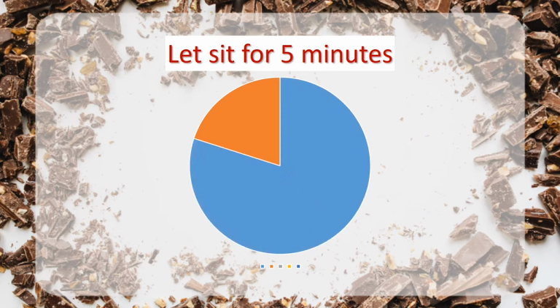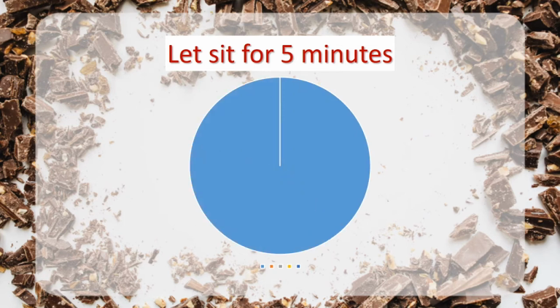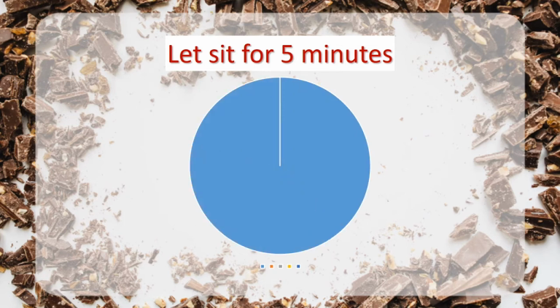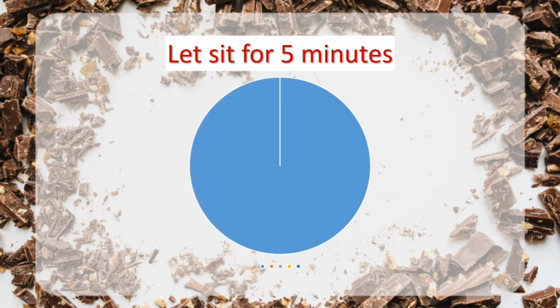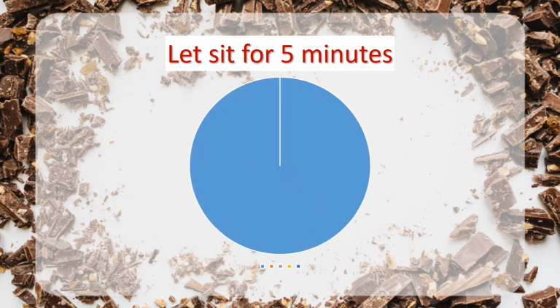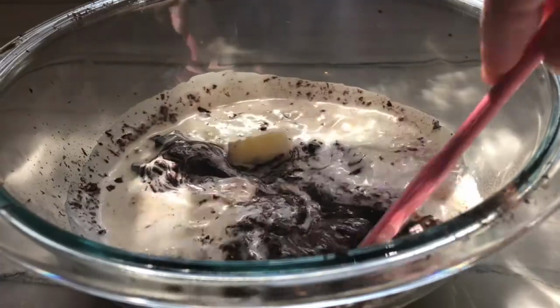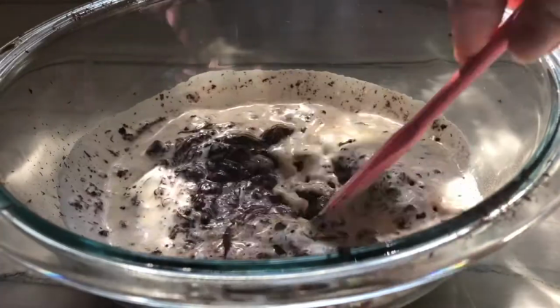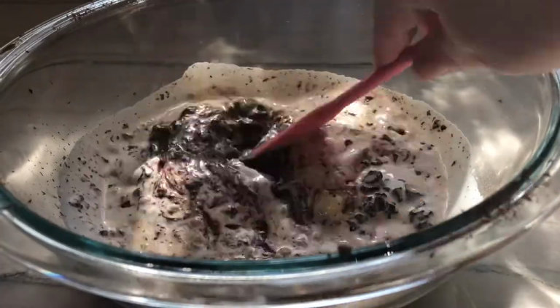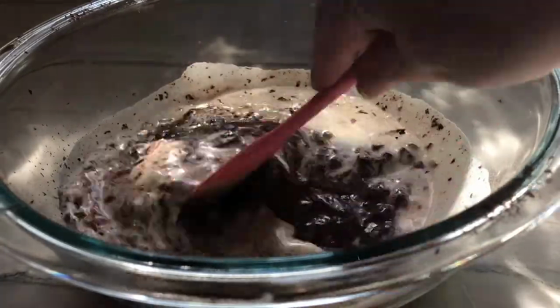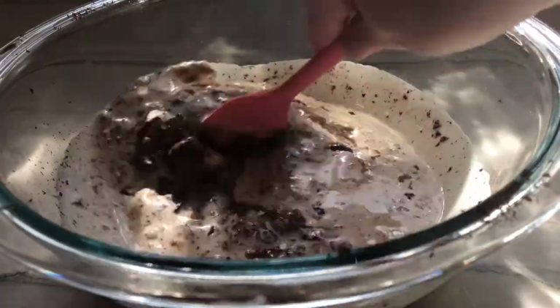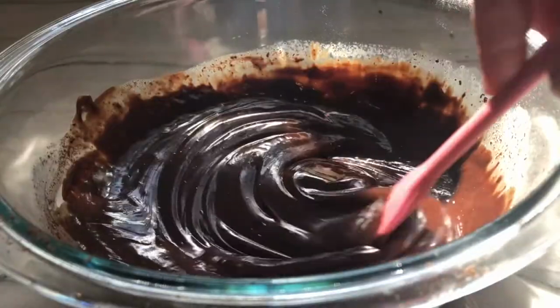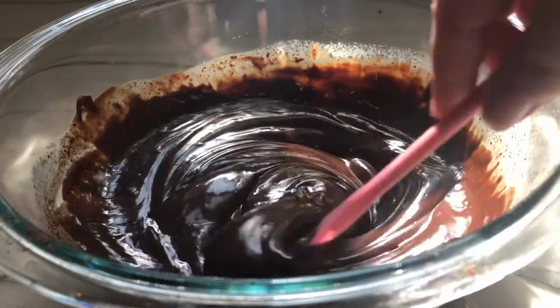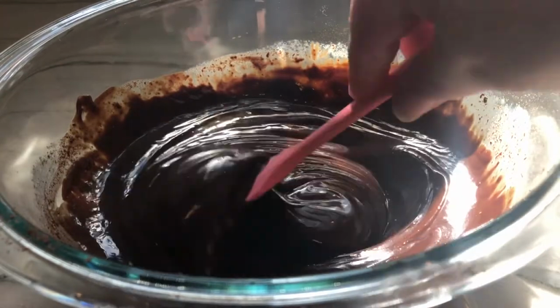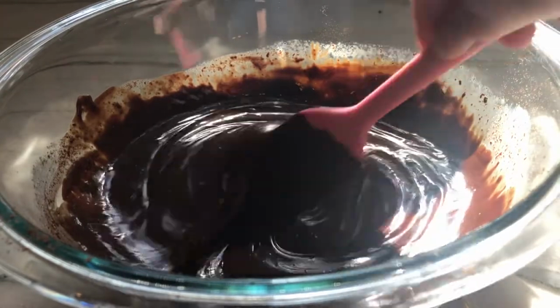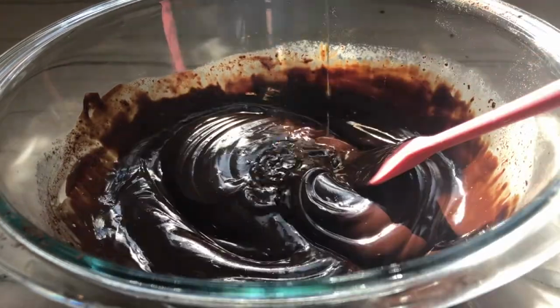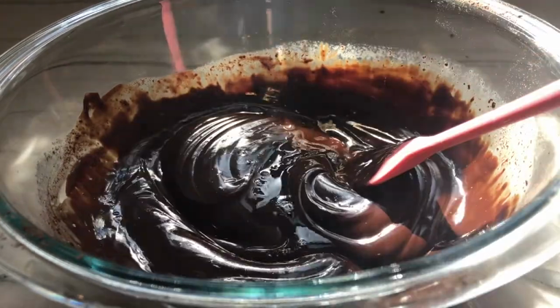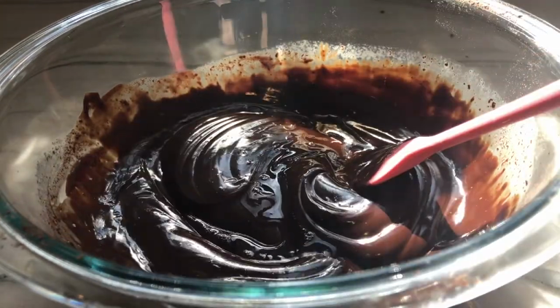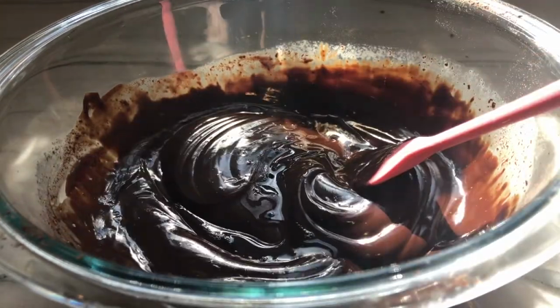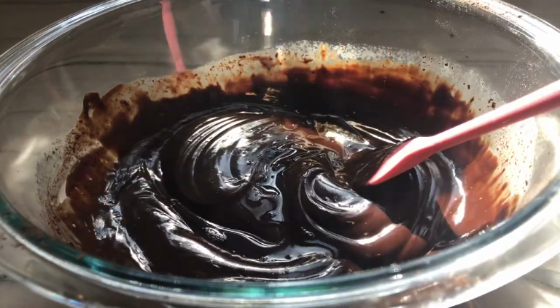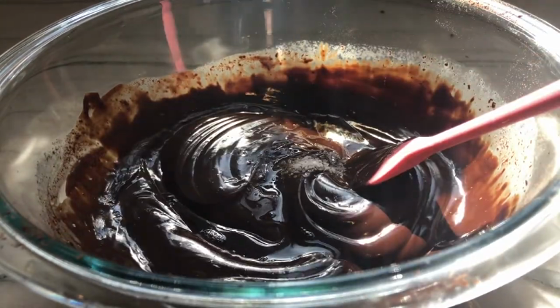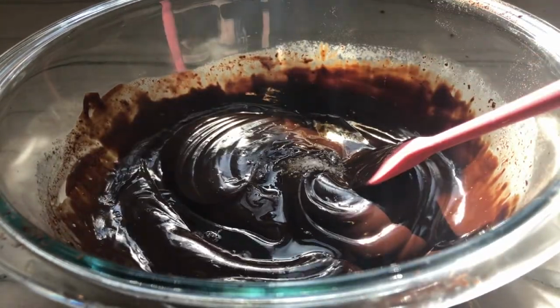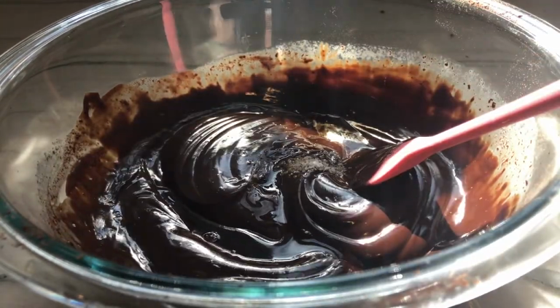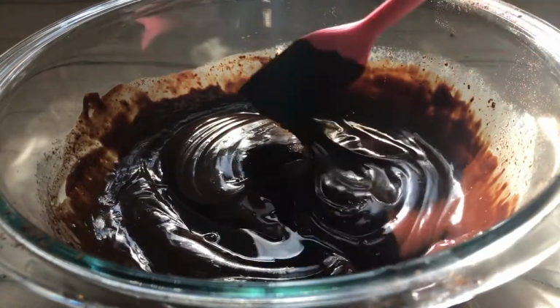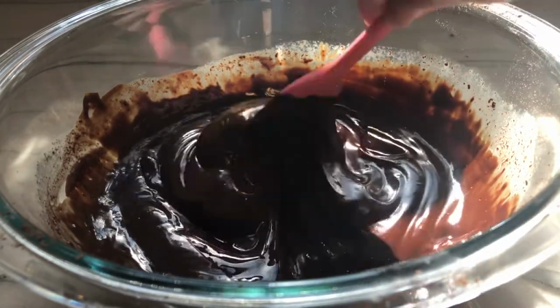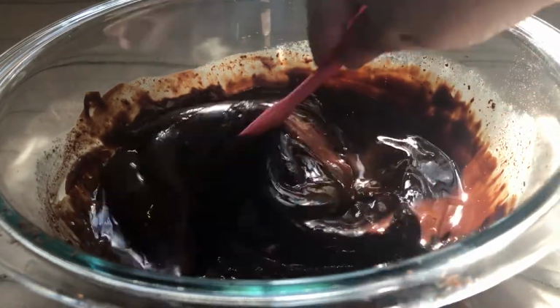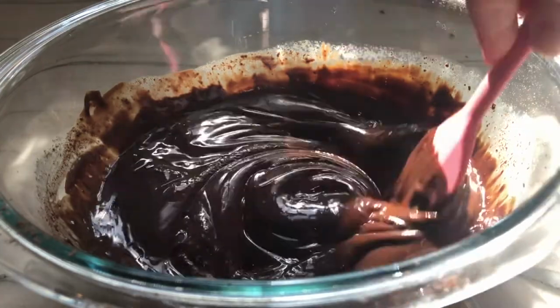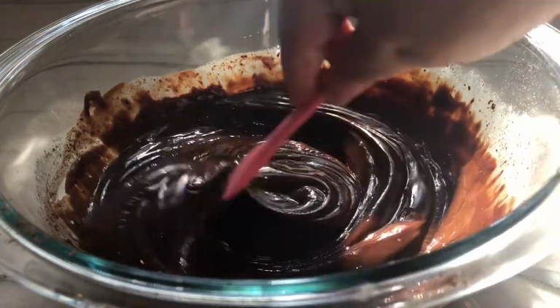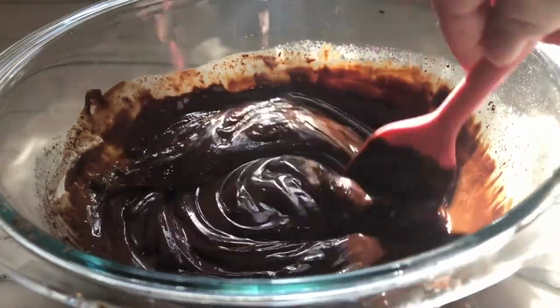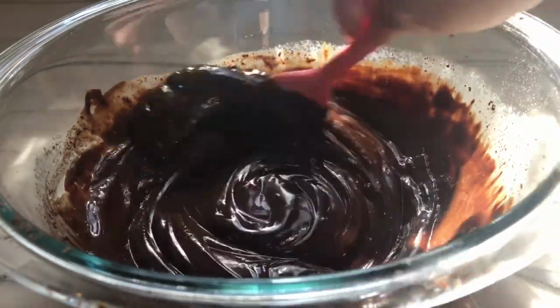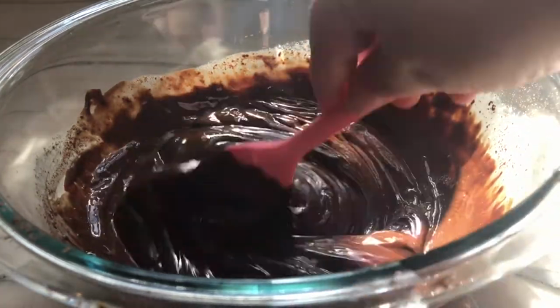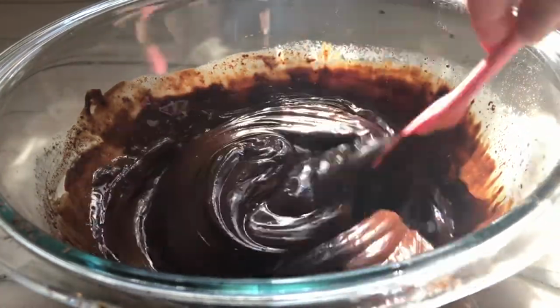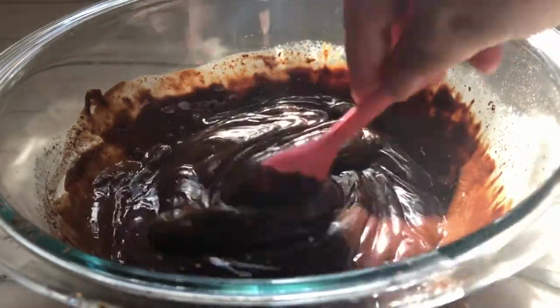You've got to let it sit for about five minutes to let it do that. Then we're going to stir, stir, stir until it's nice and creamy. You'll have already added the butter or the peanut butter before the hot cream, and now you're adding the other flavorings you wanted.